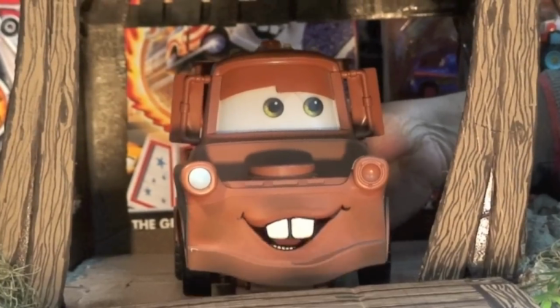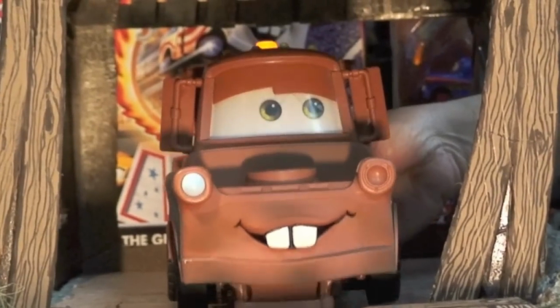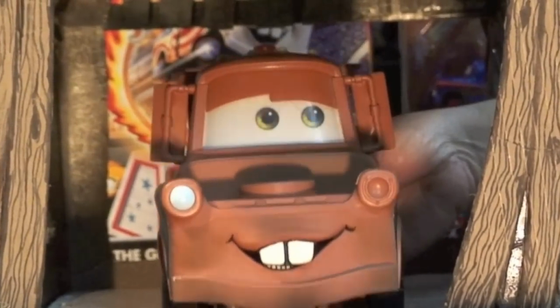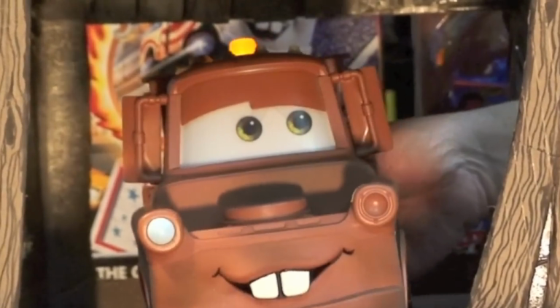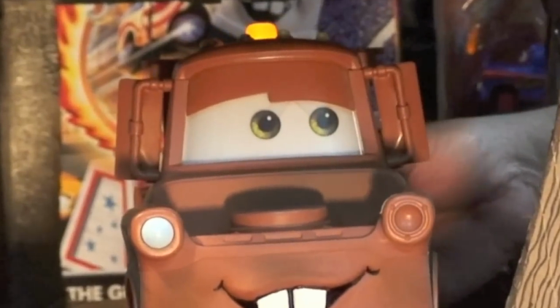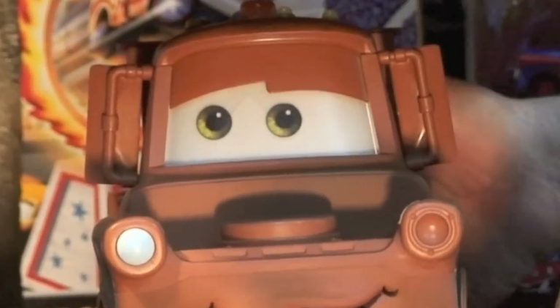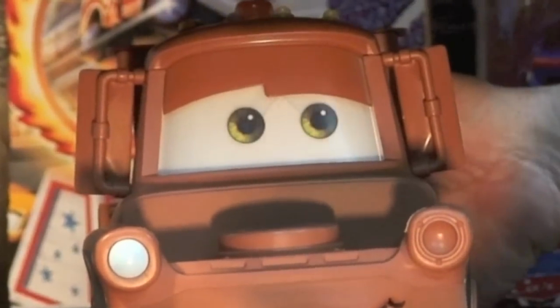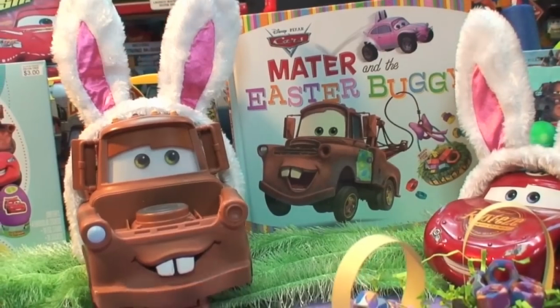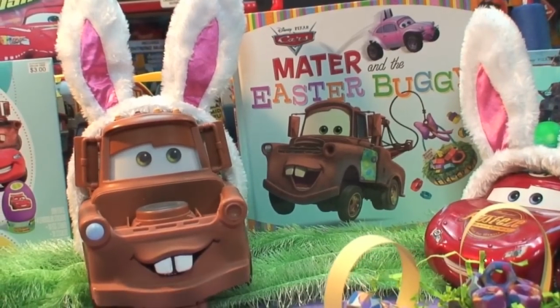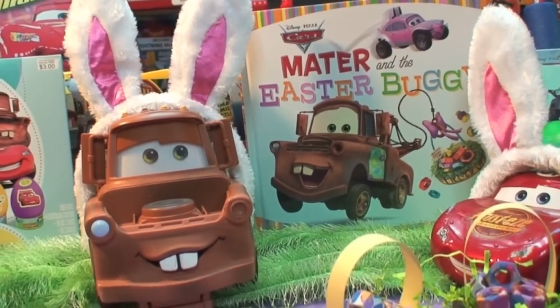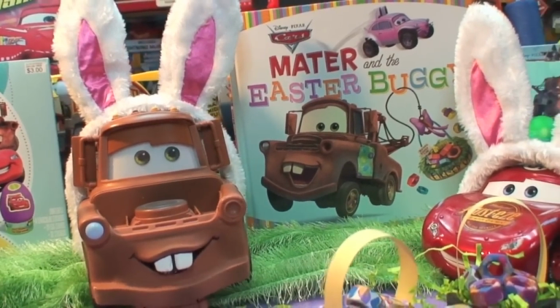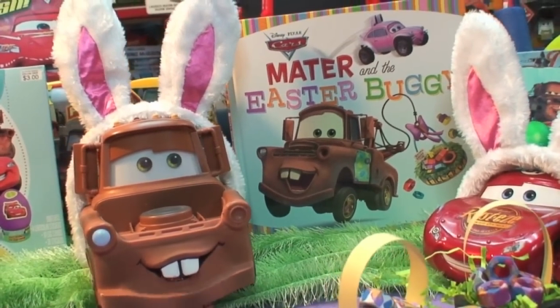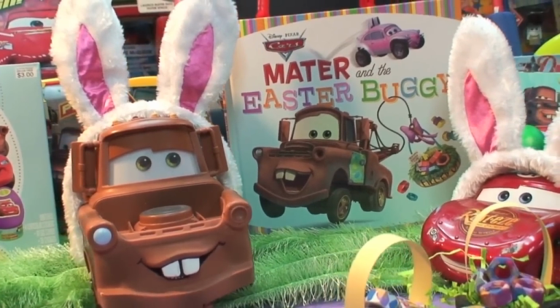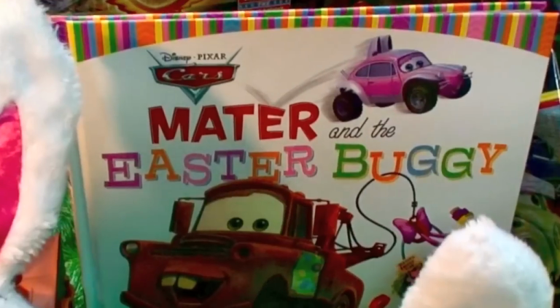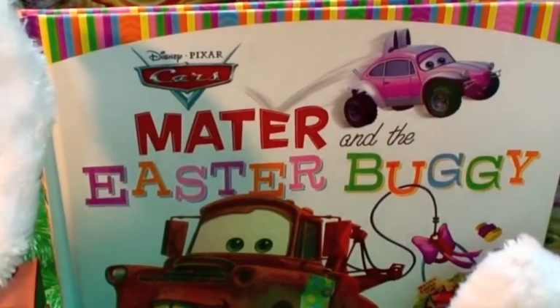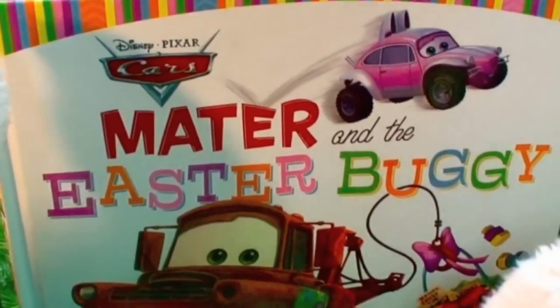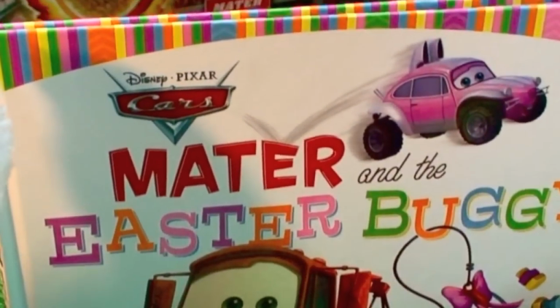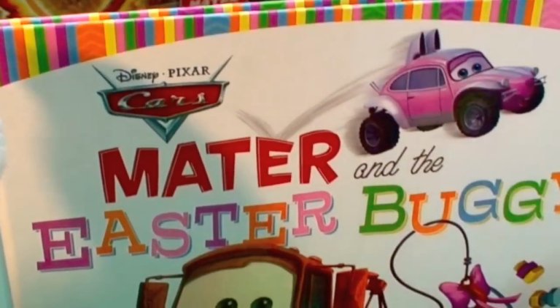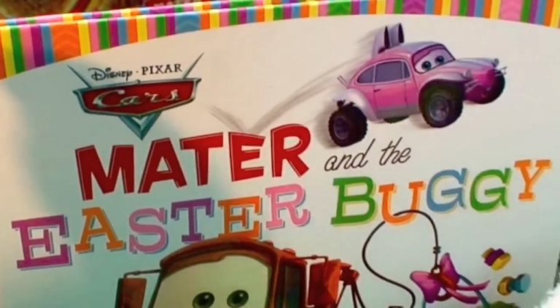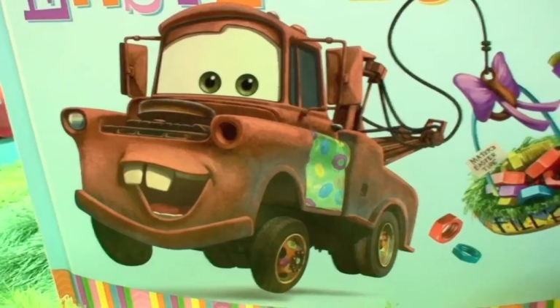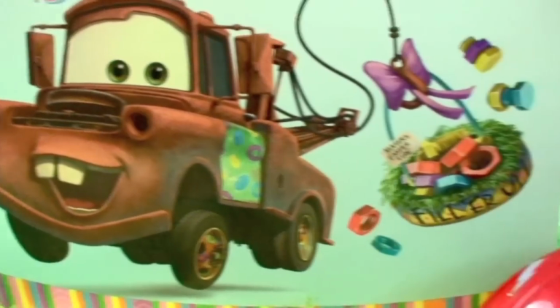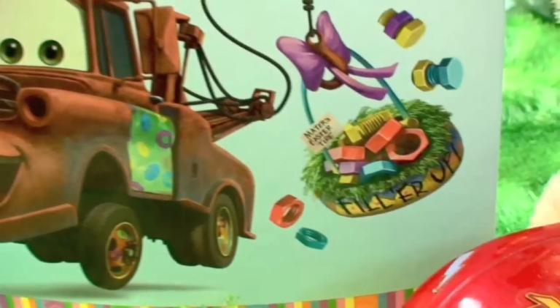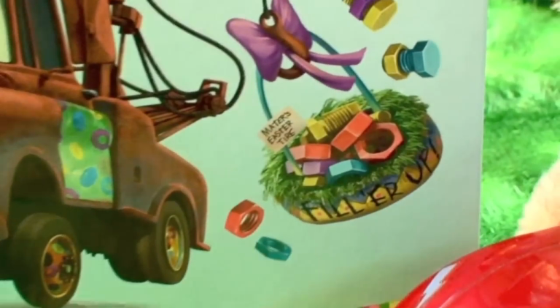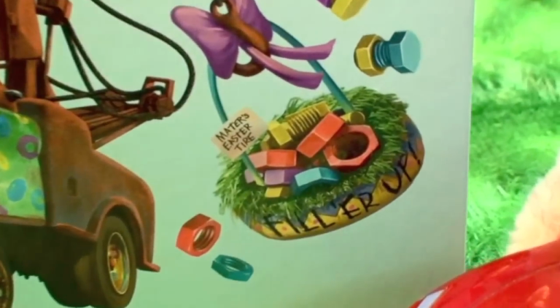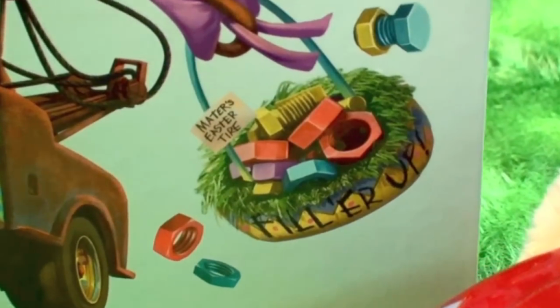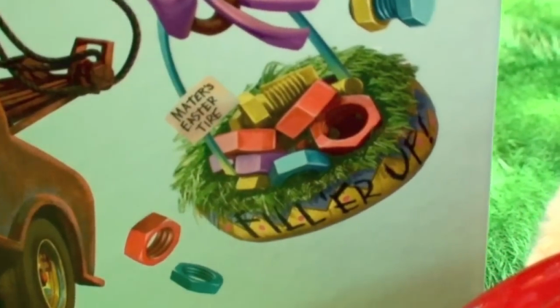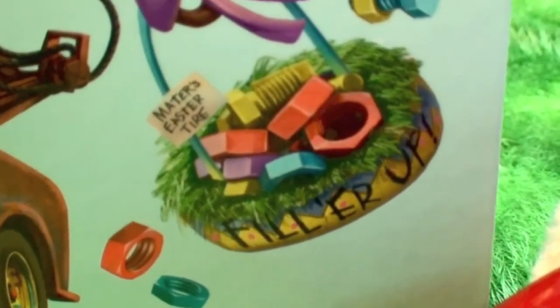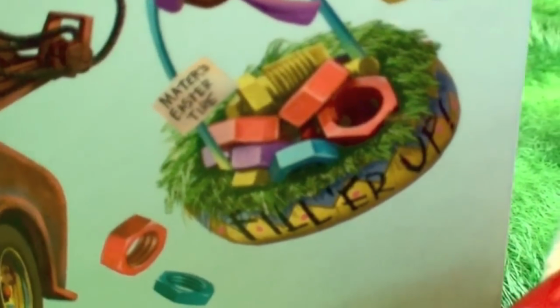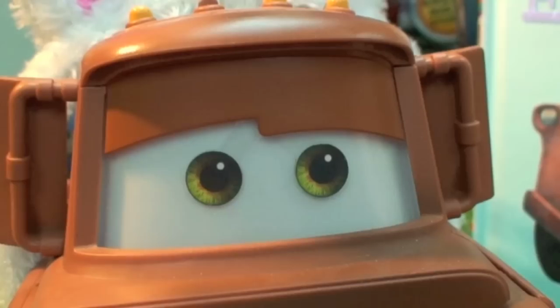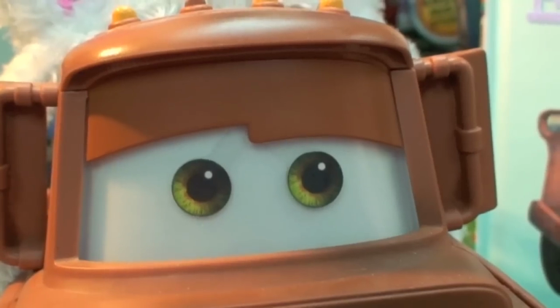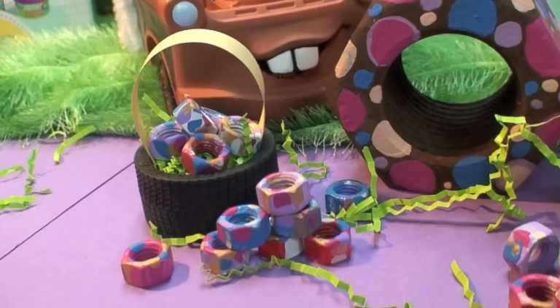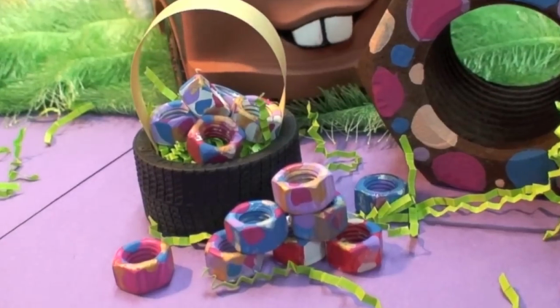Dadgum, it's Easter in Radiator Springs. They even made a book called Mater and the Easter Buggy, celebrating Easter. Of course, we use nuts instead of eggs, and nuts look lots prettier.